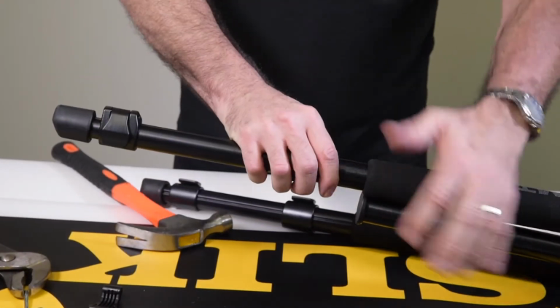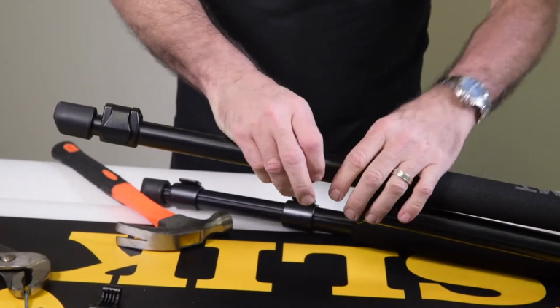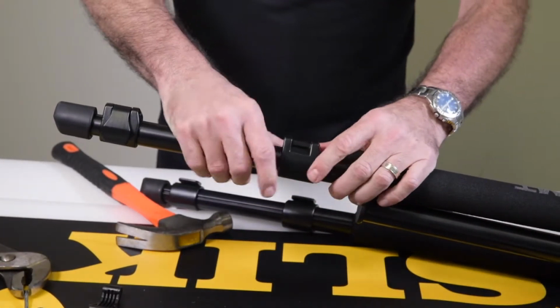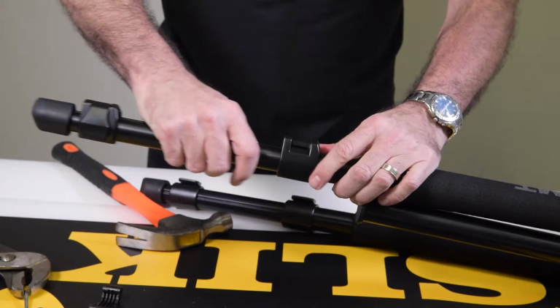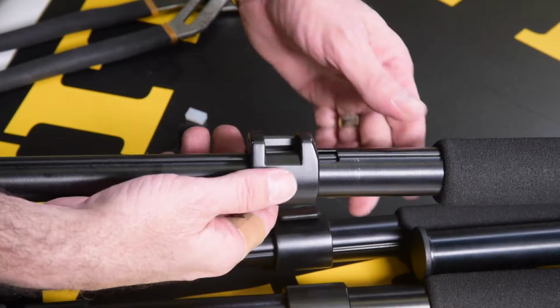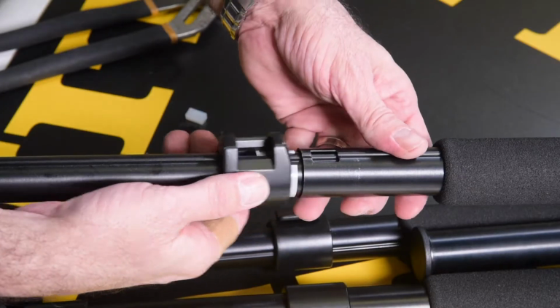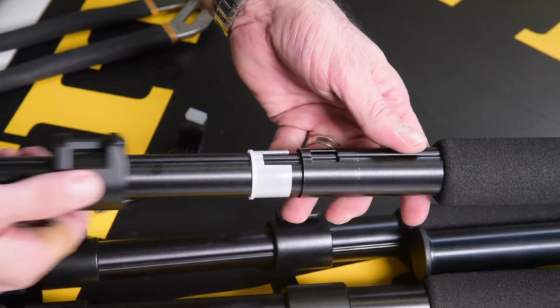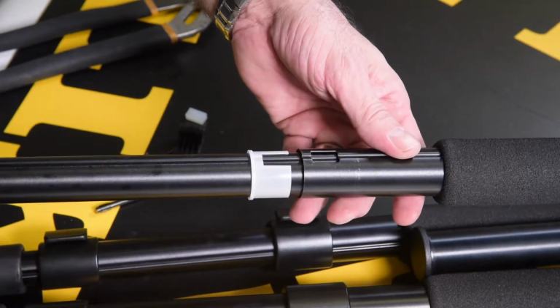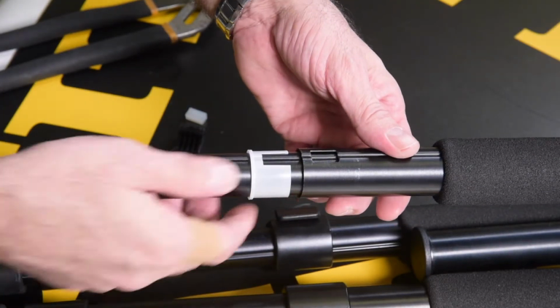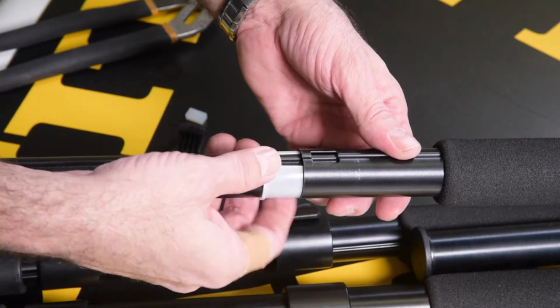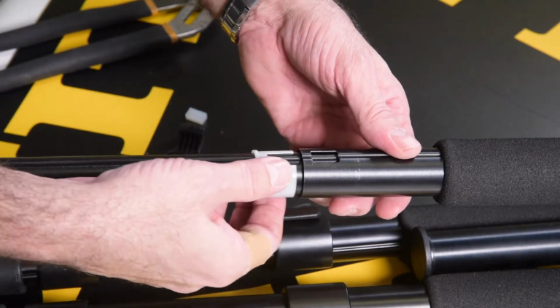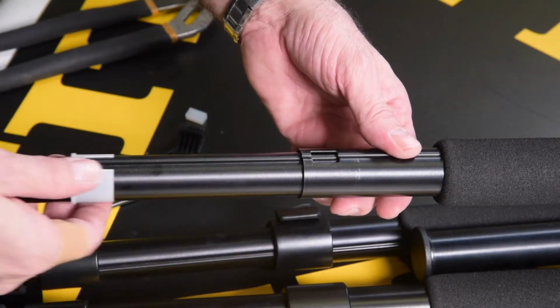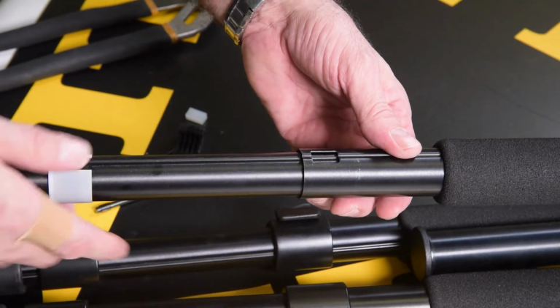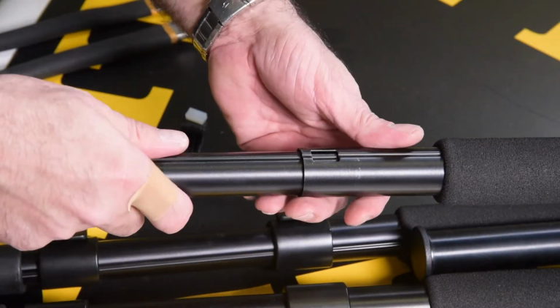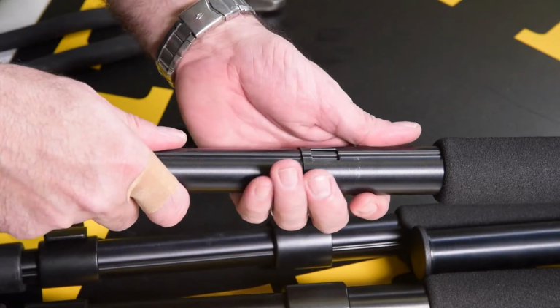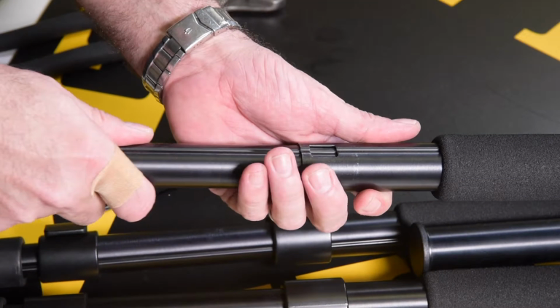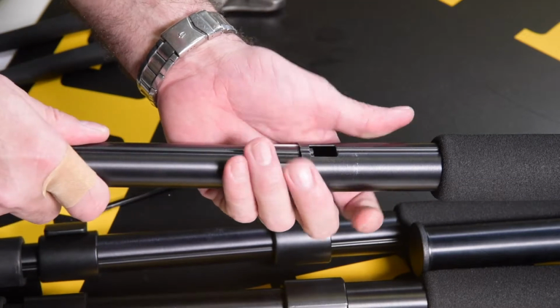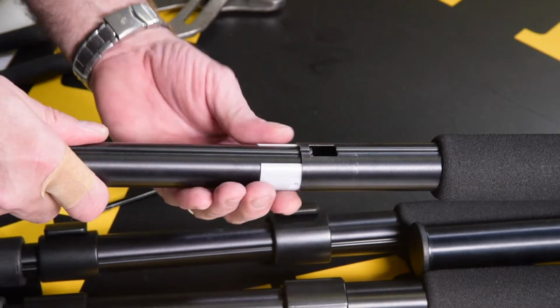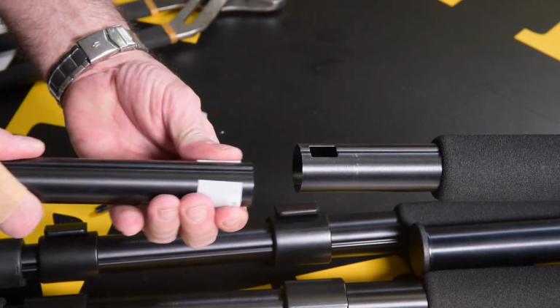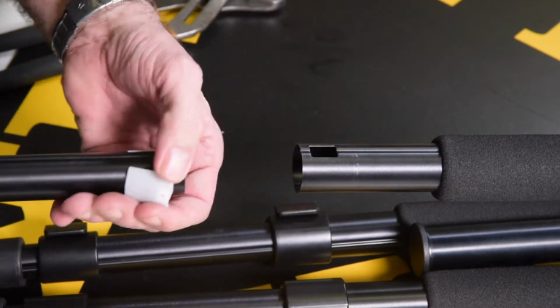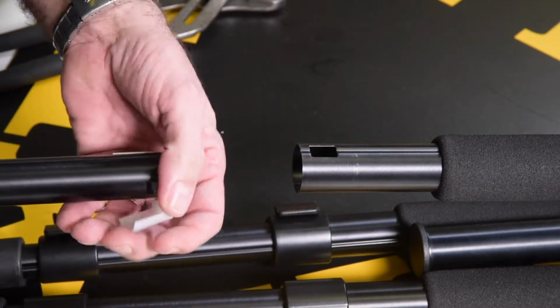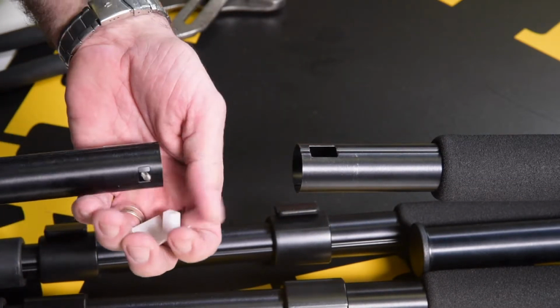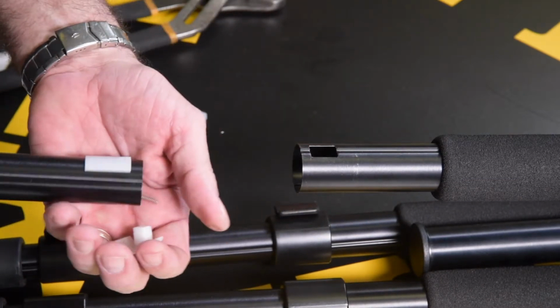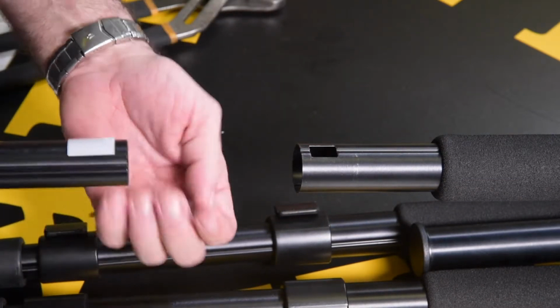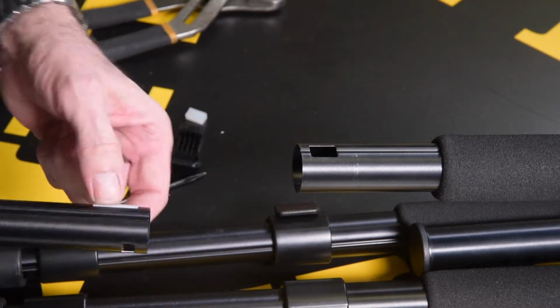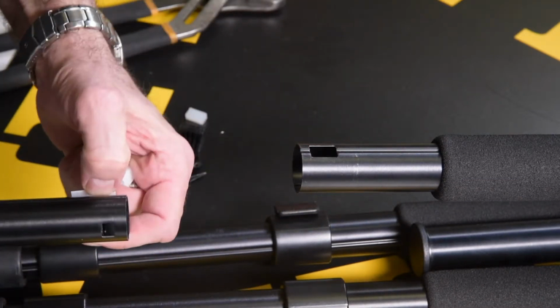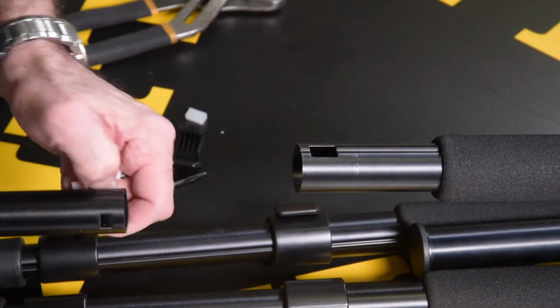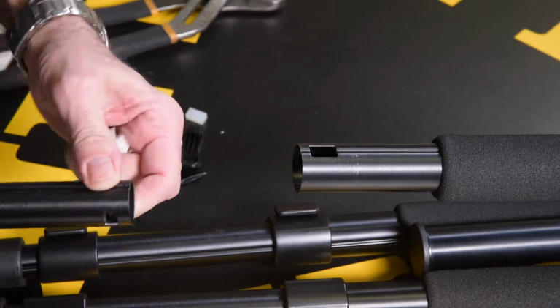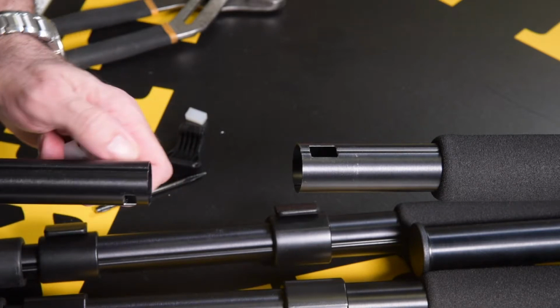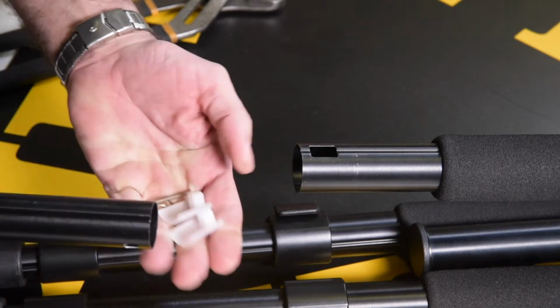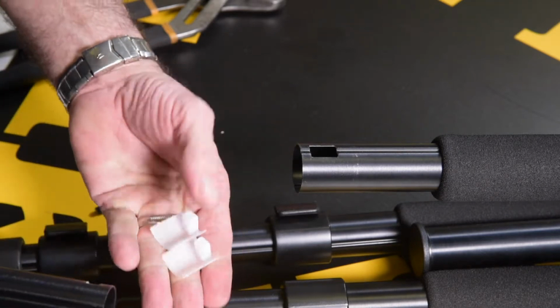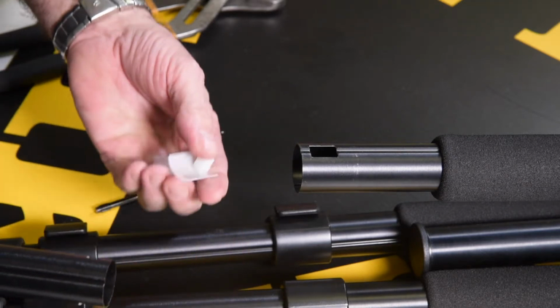Laying the leg down, slide the leg lock housing down. You'll see a guide sleeve. And then as you pull the leg out, you will find two leg stoppers separated by a spring.